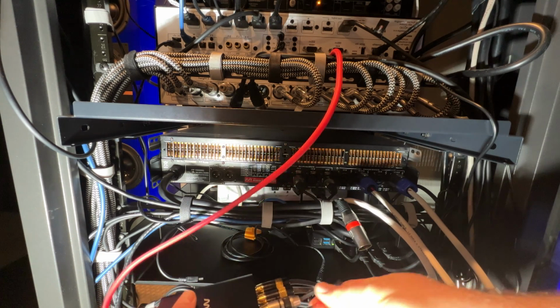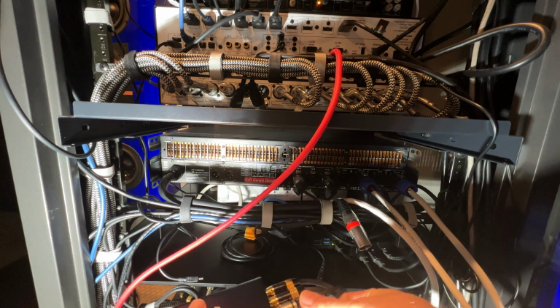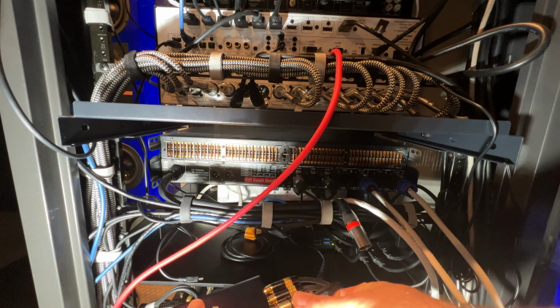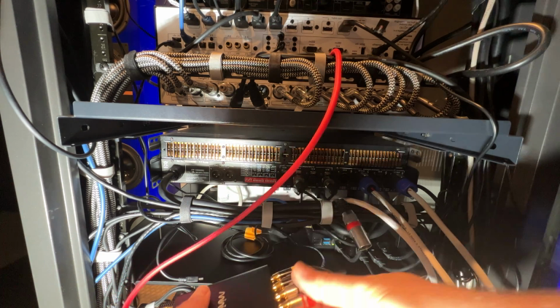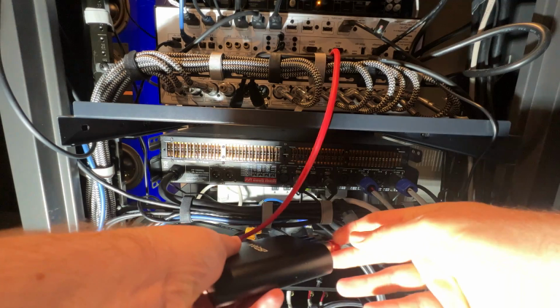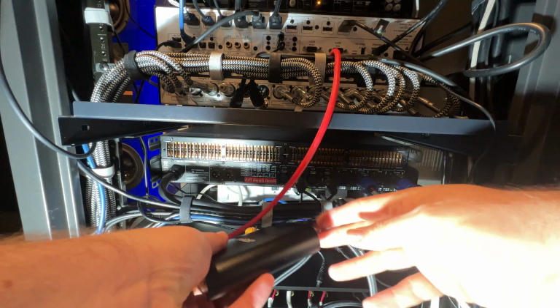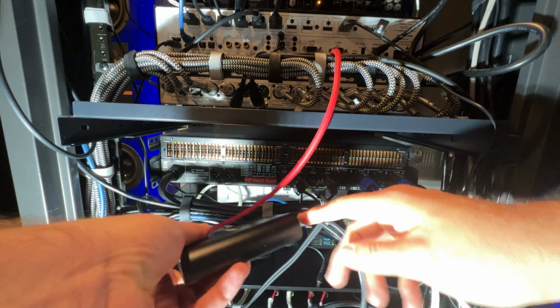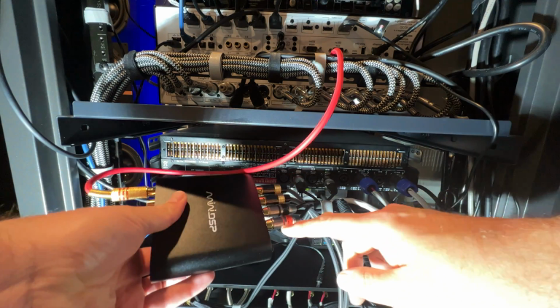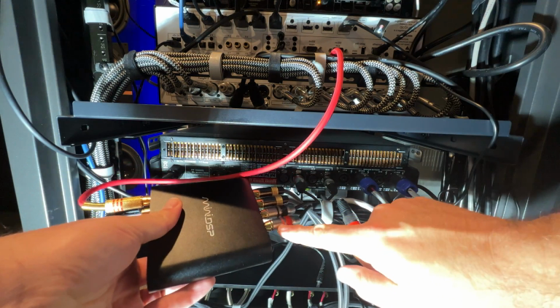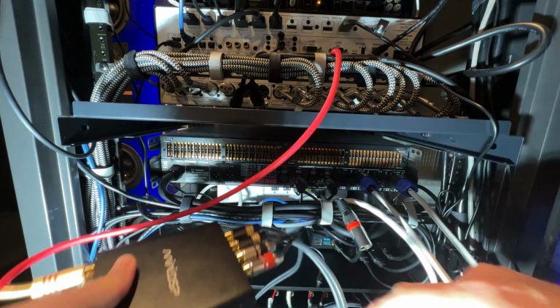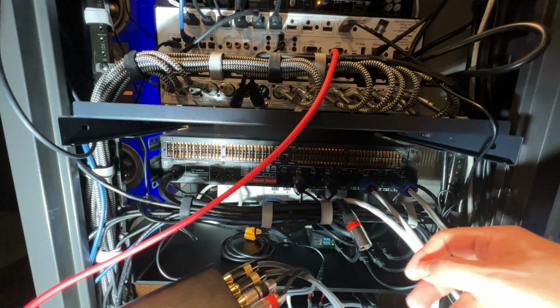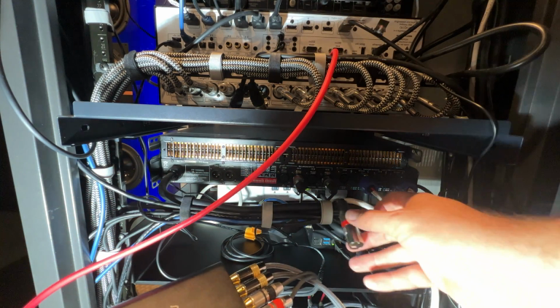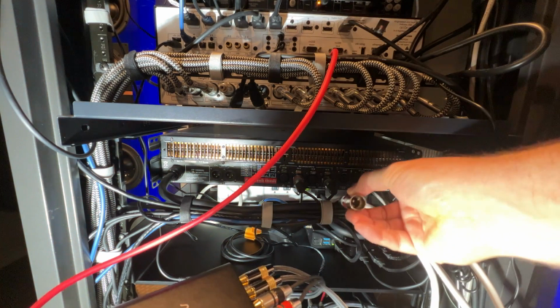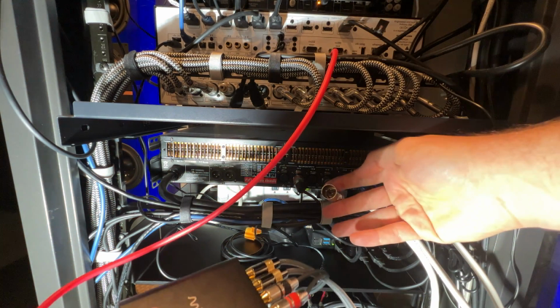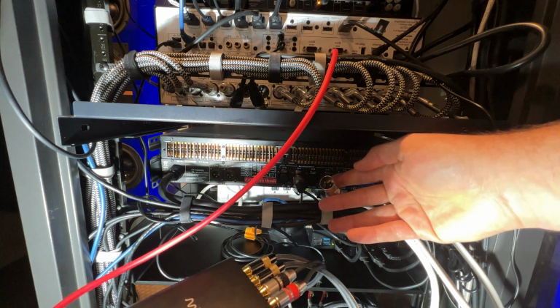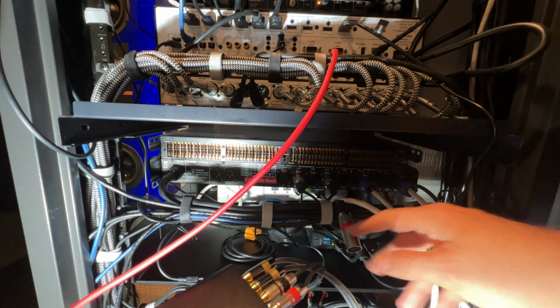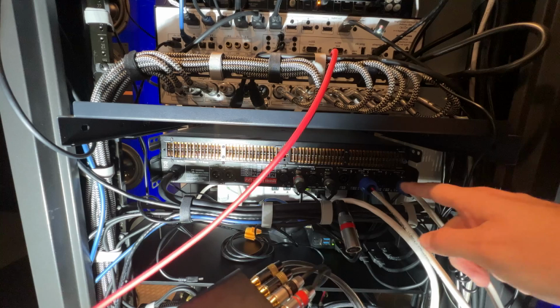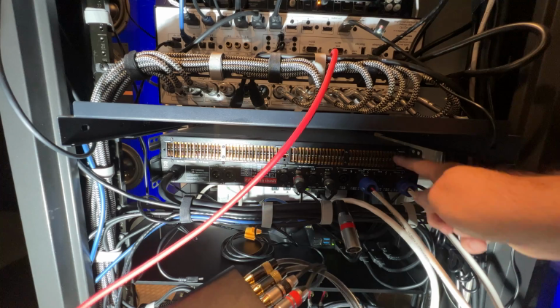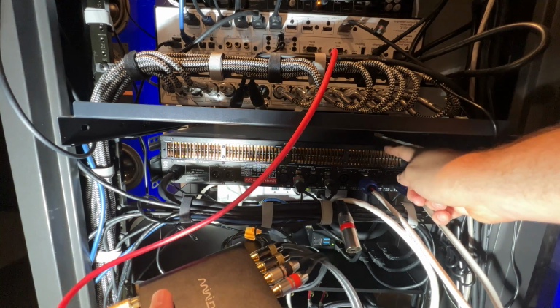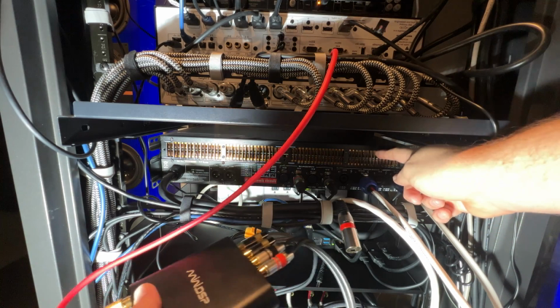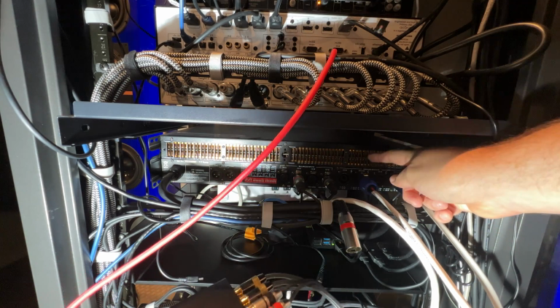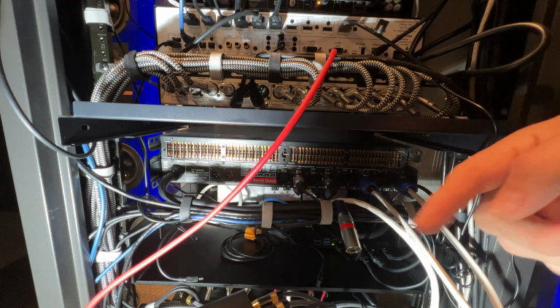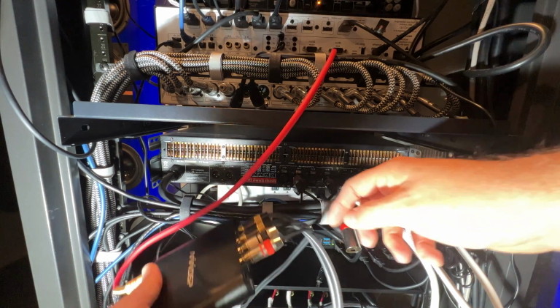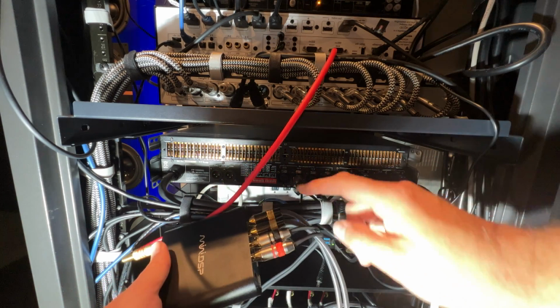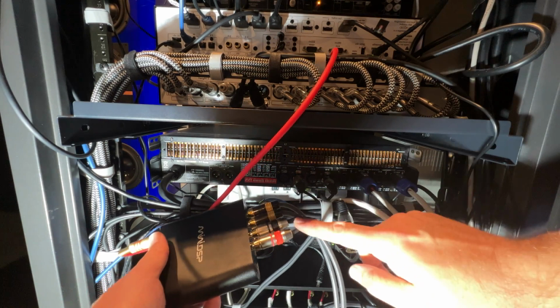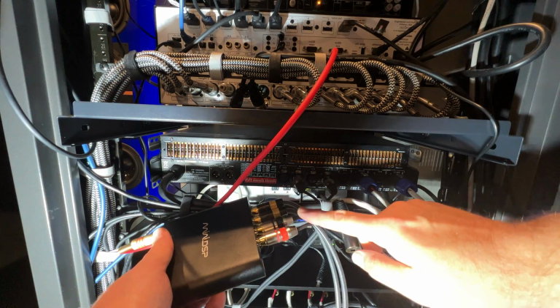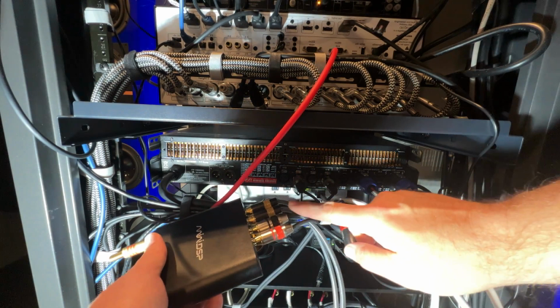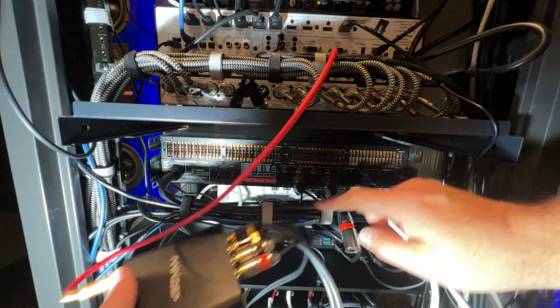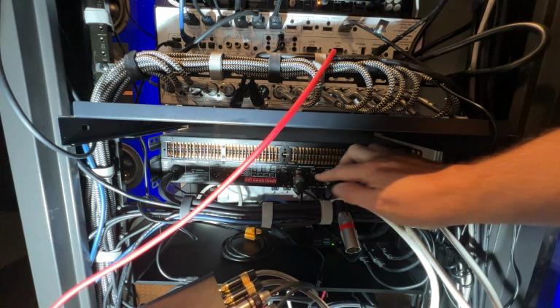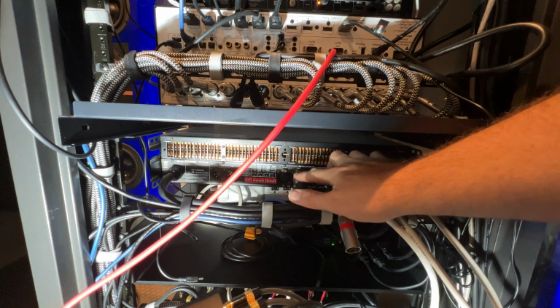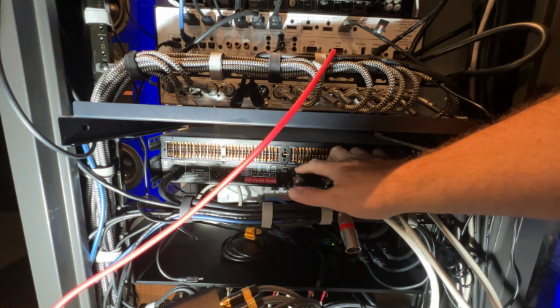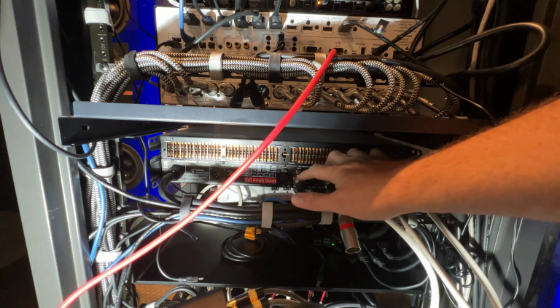I'm using a cable that converts from RCA to XLR — and this is what the XLR looks like. This is actually the amplifier right here, and these two cables run here.